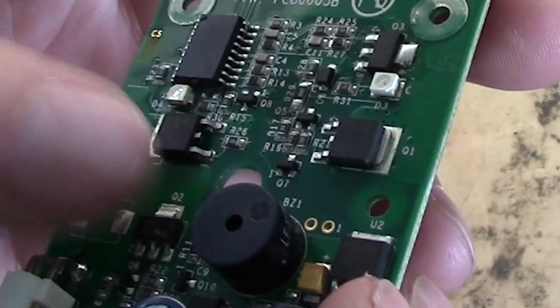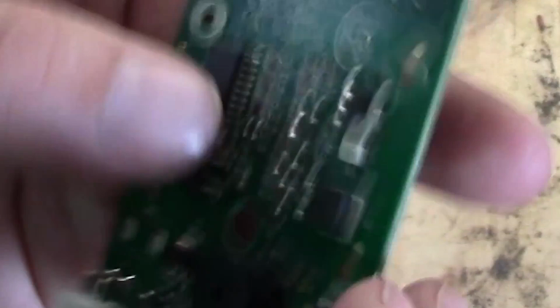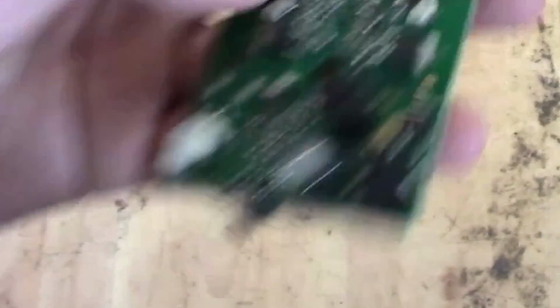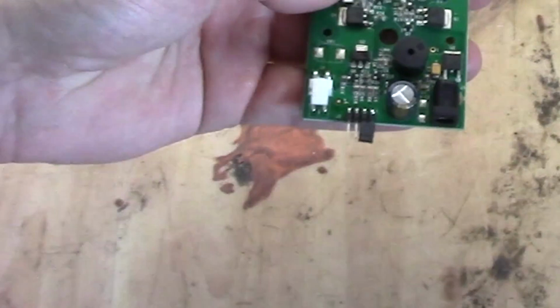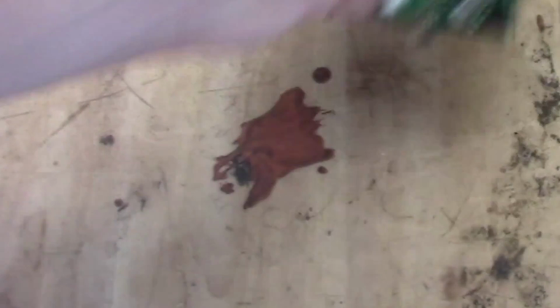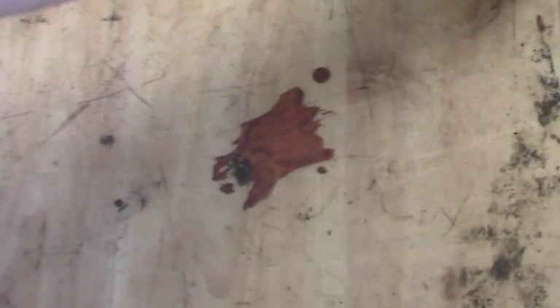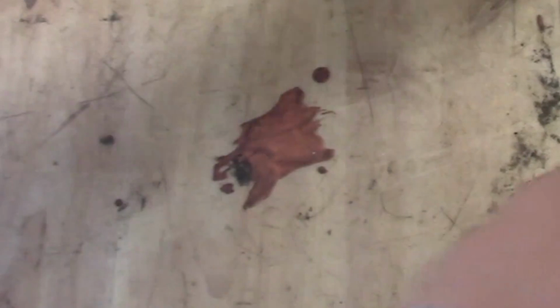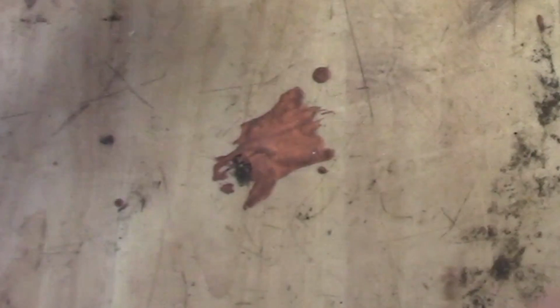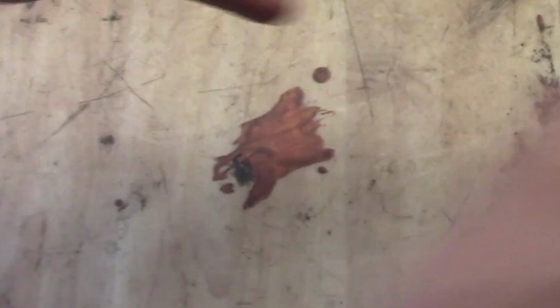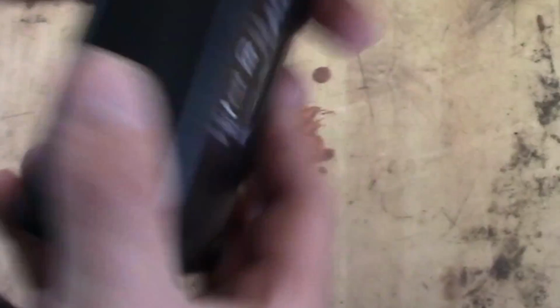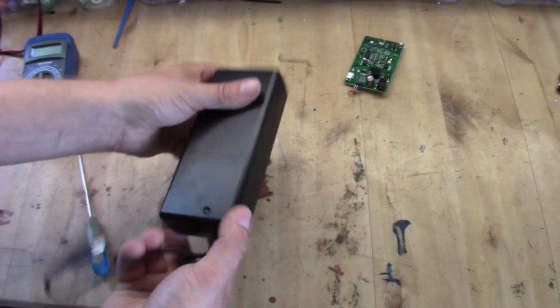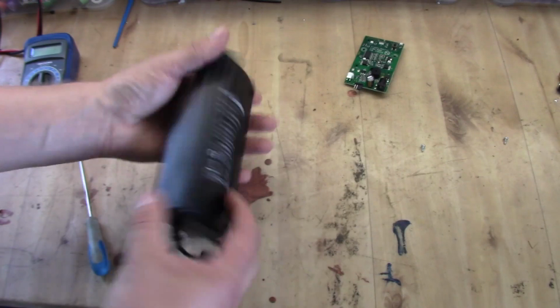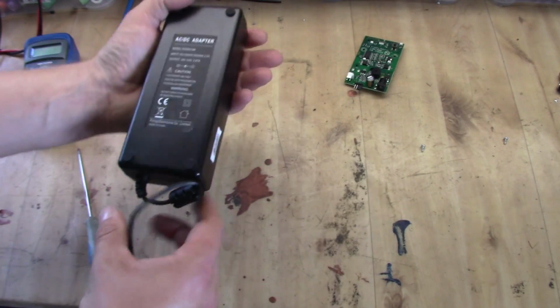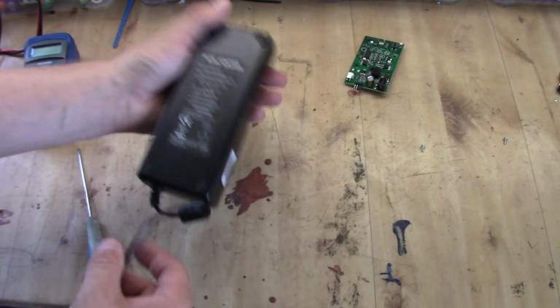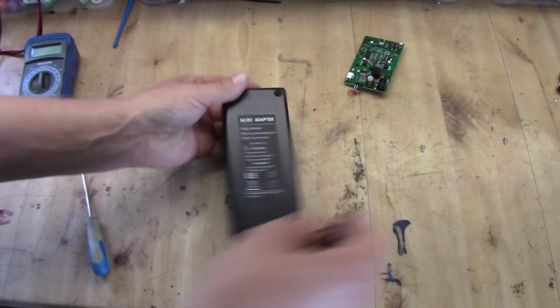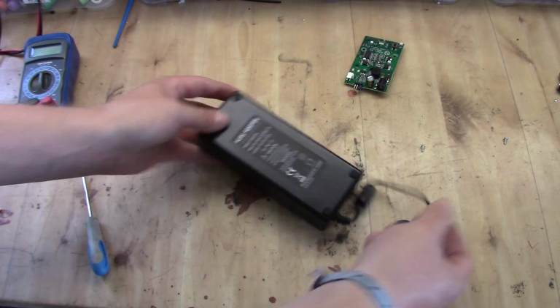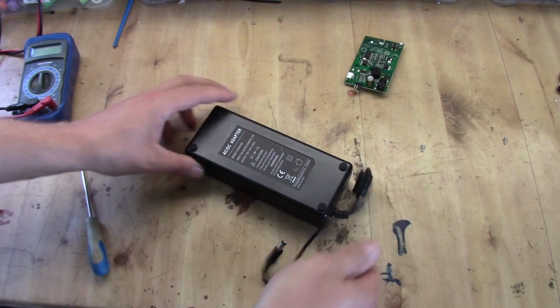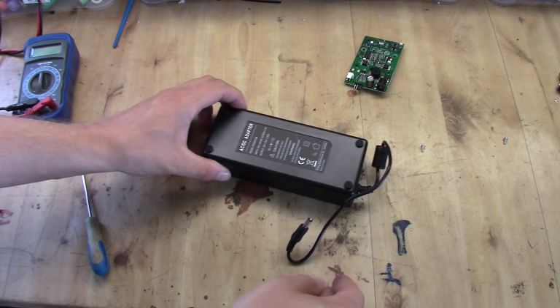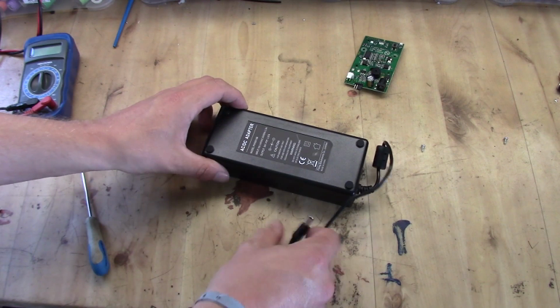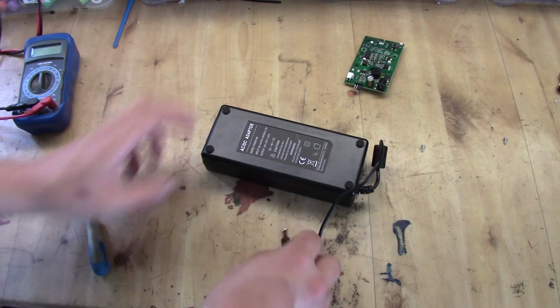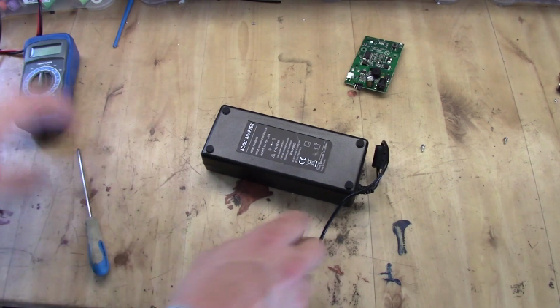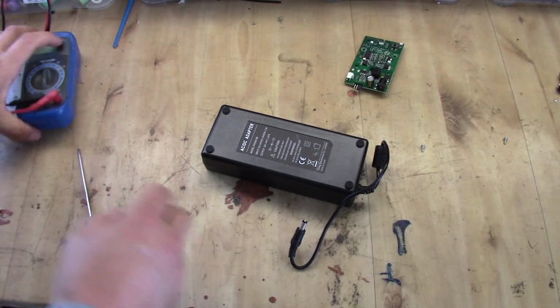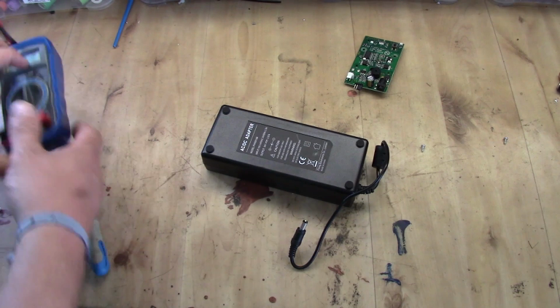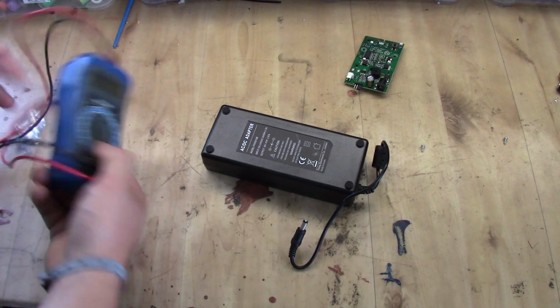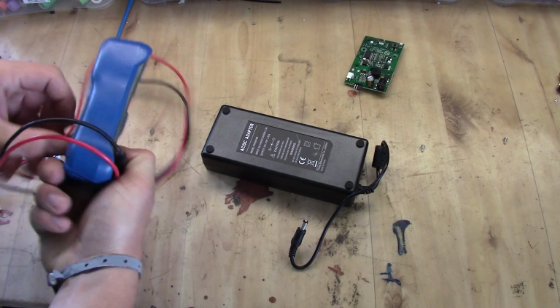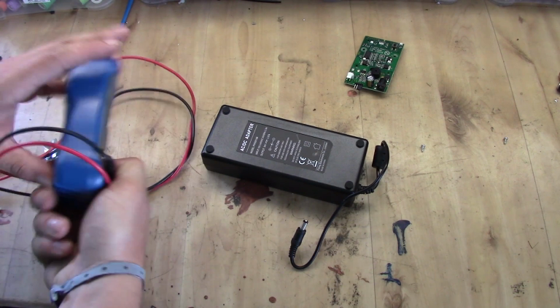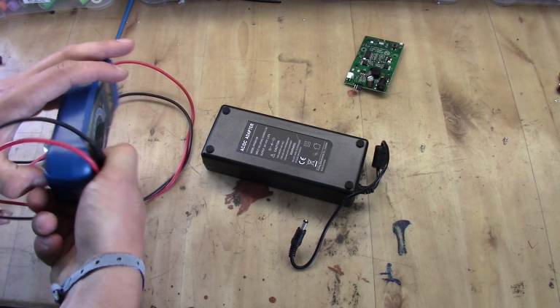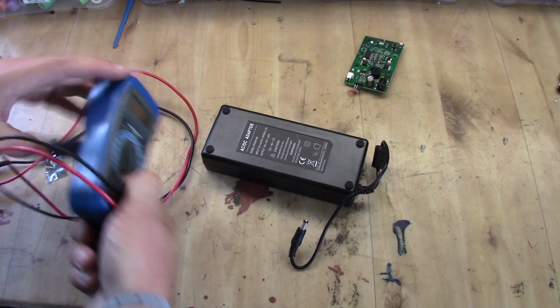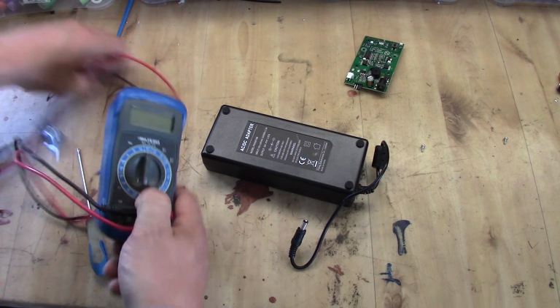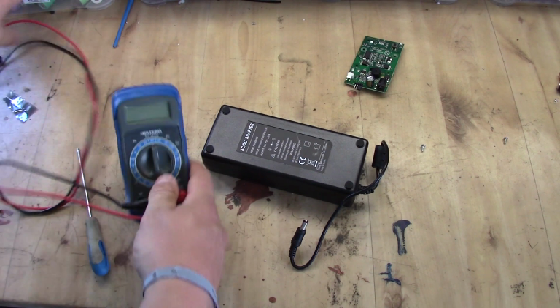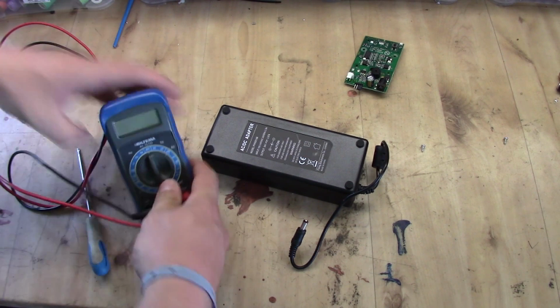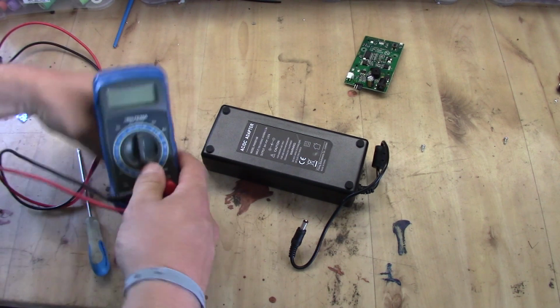We need to measure it up, but first let's start with the adapter and see if we have any current going out of it.